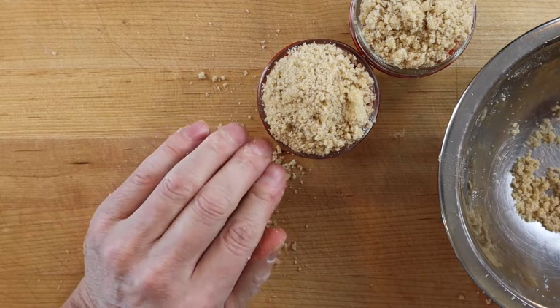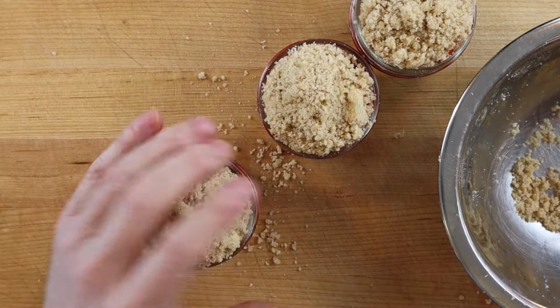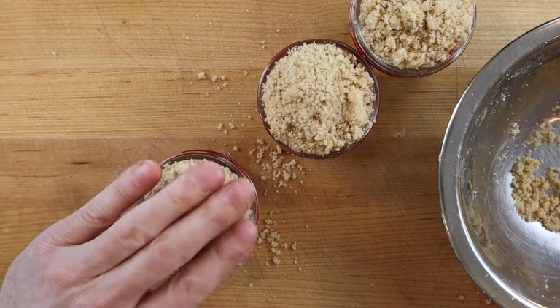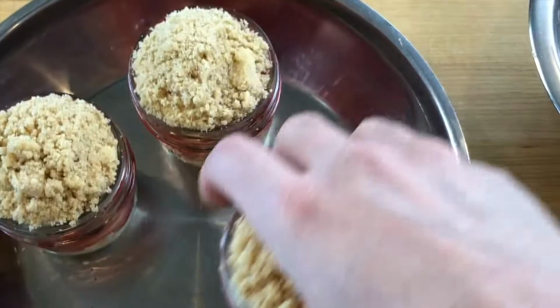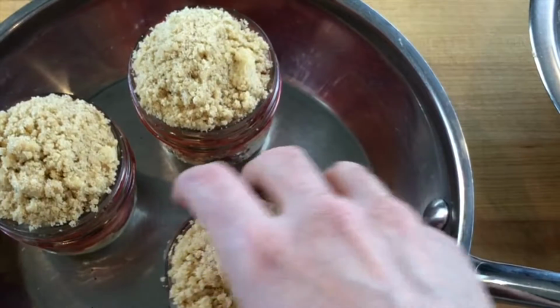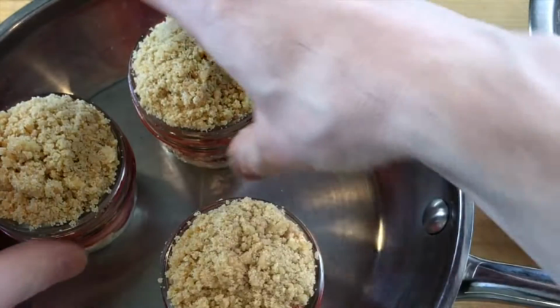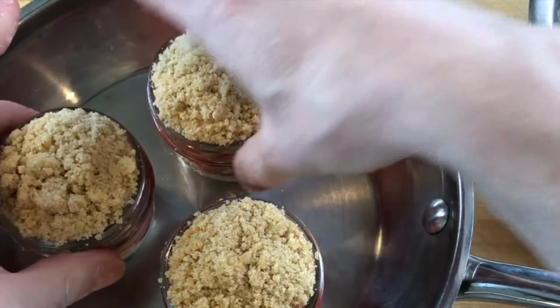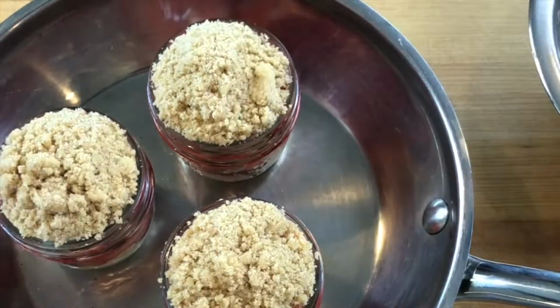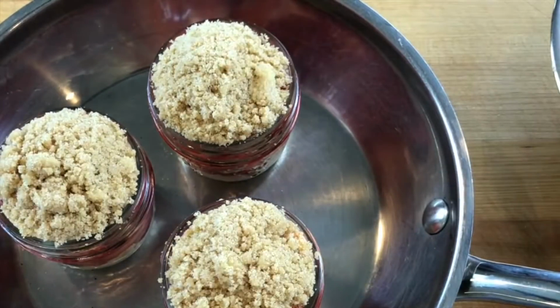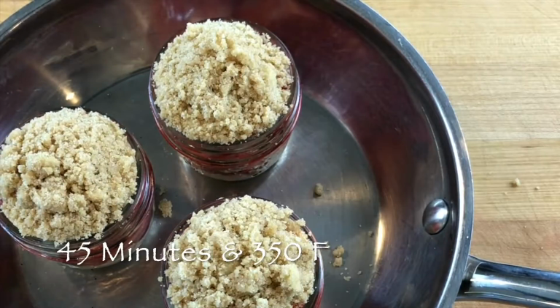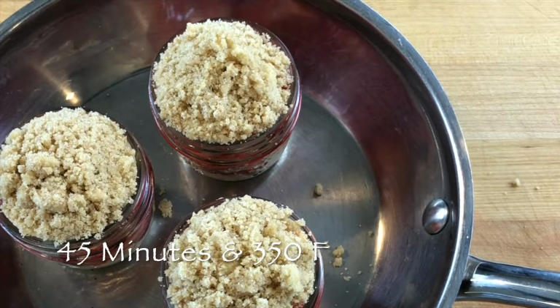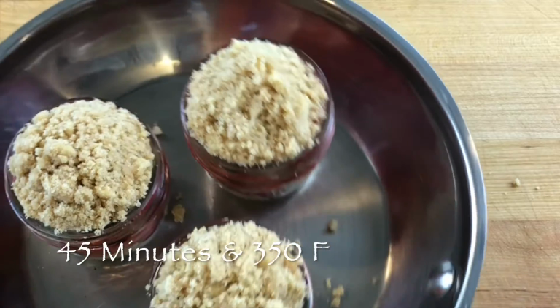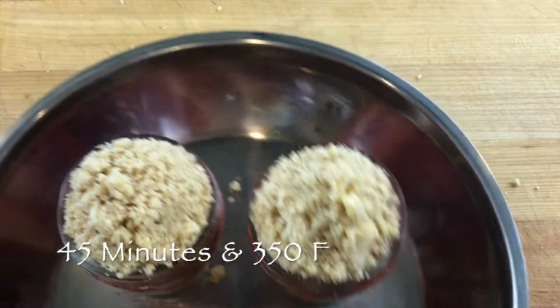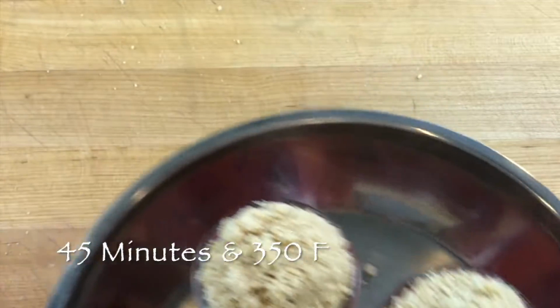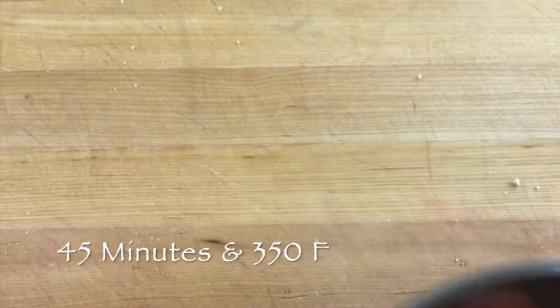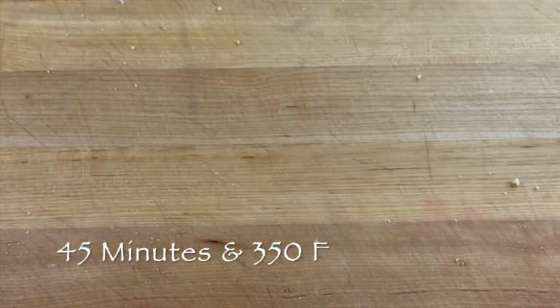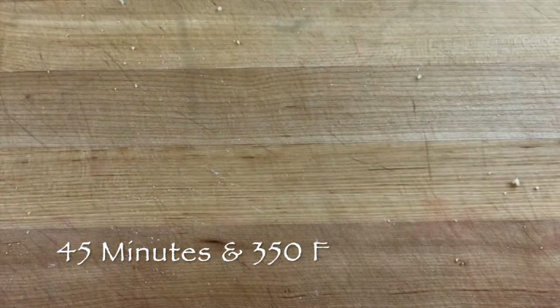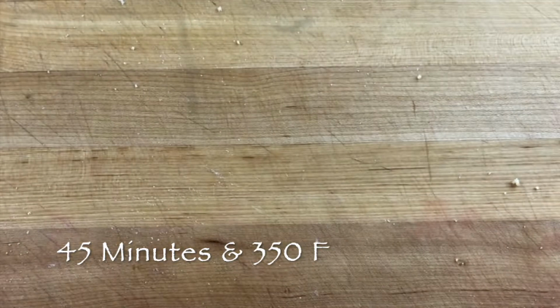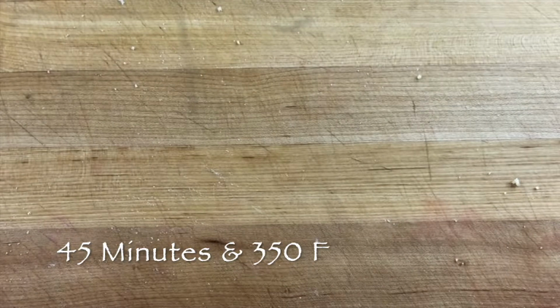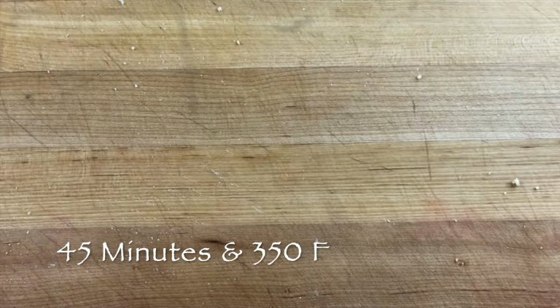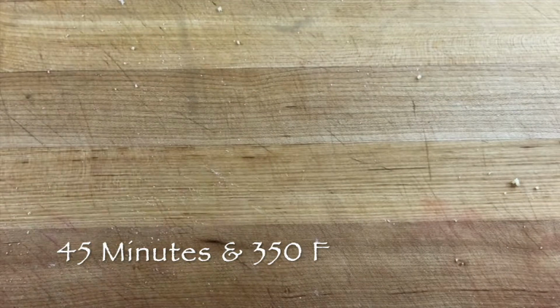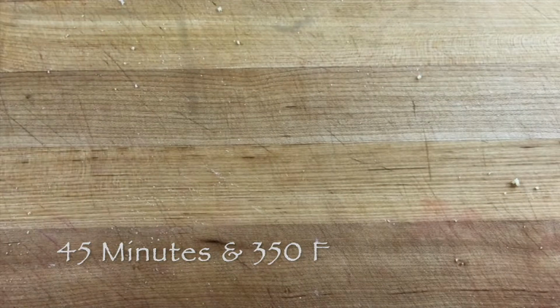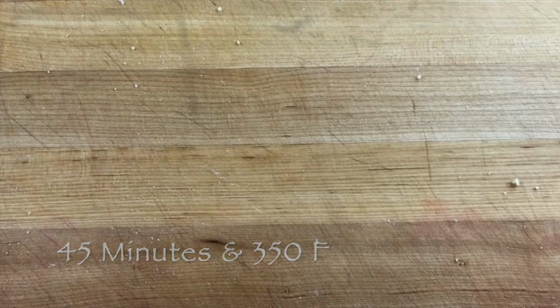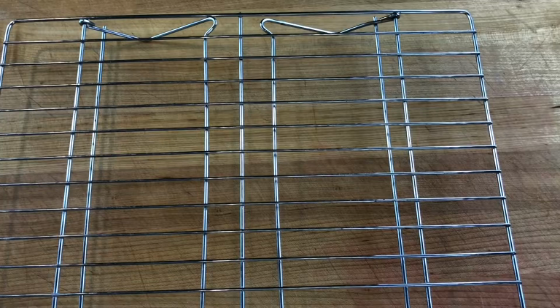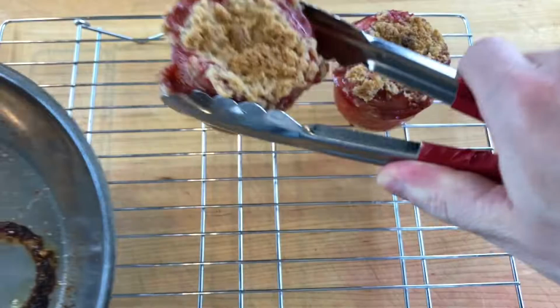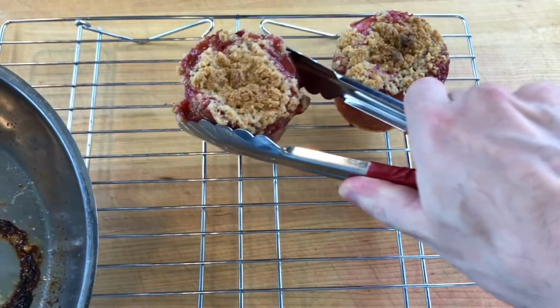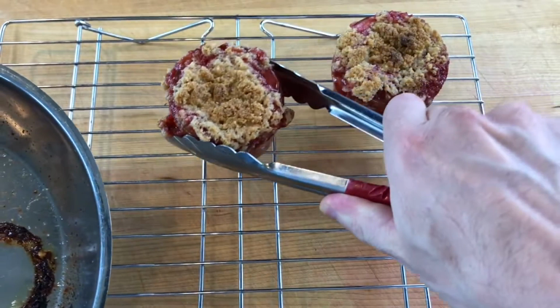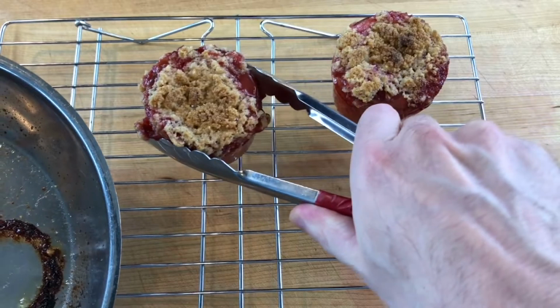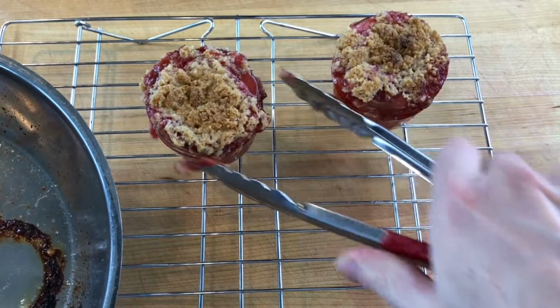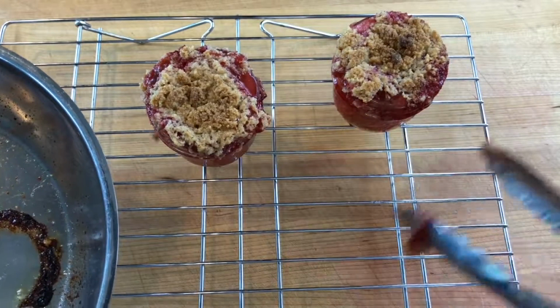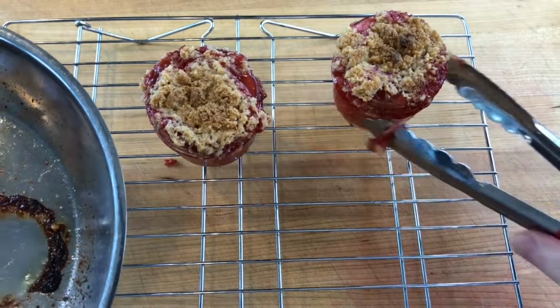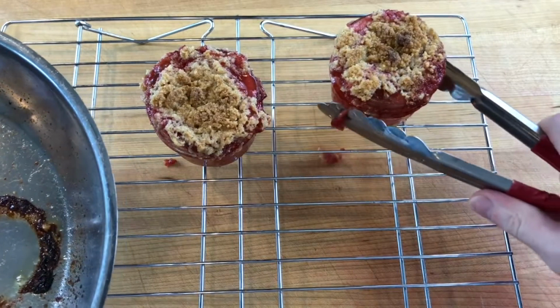Fill the jars with the remaining crumble dough, which will be domed up on top. Then bake in a preheated 350 degree oven for 45 minutes and allow to cool.